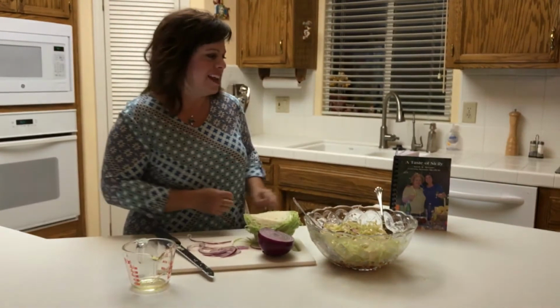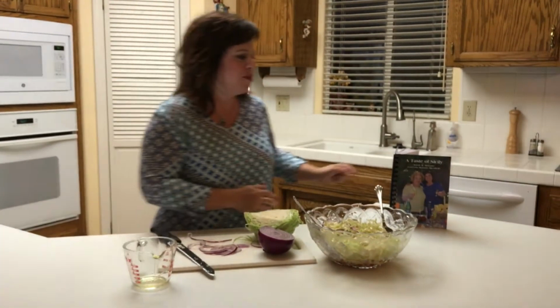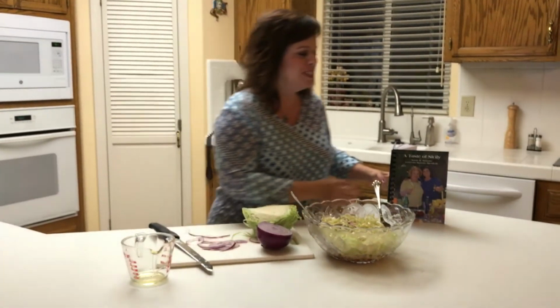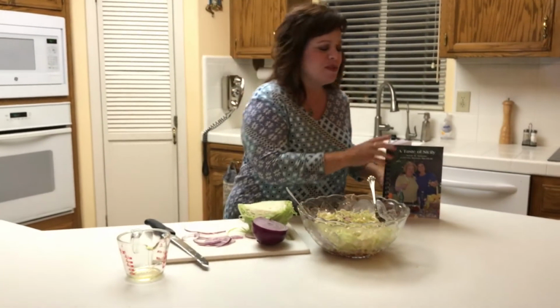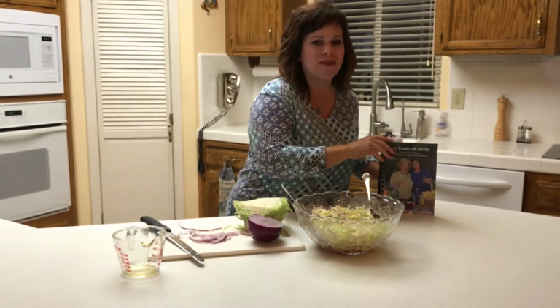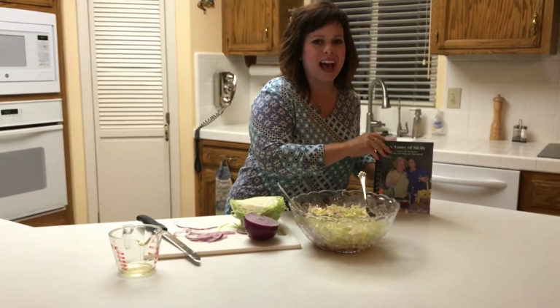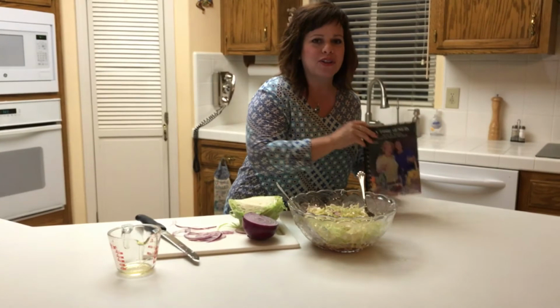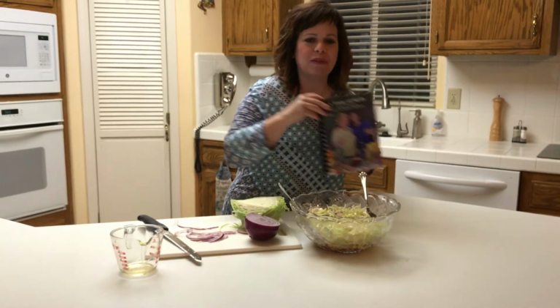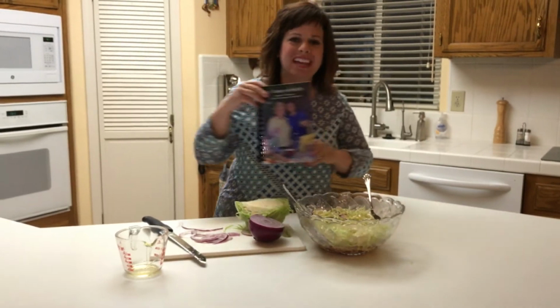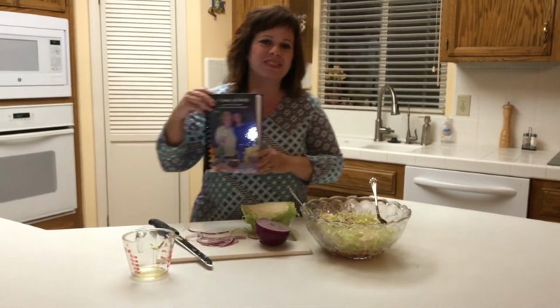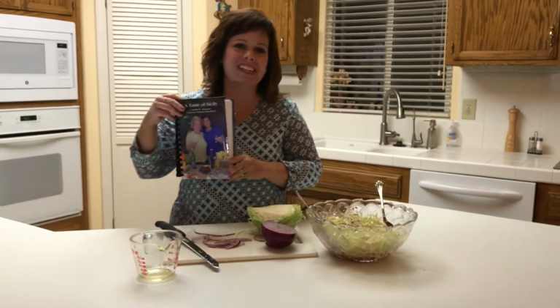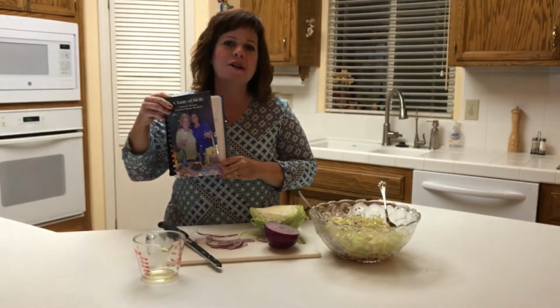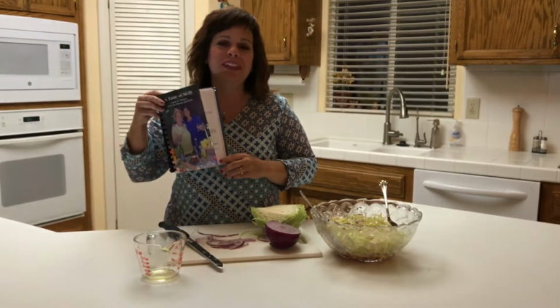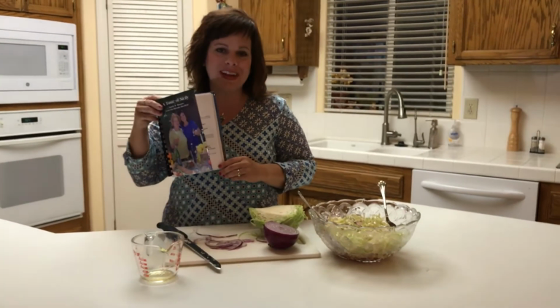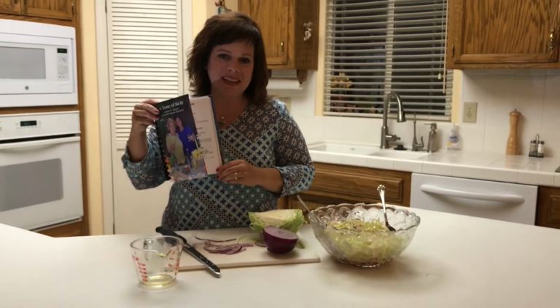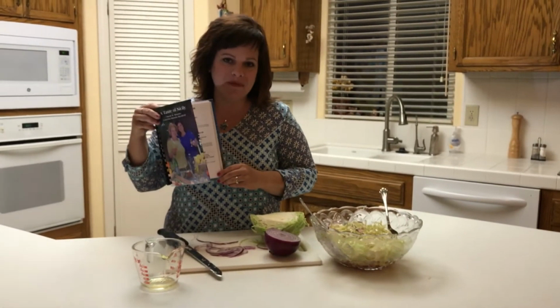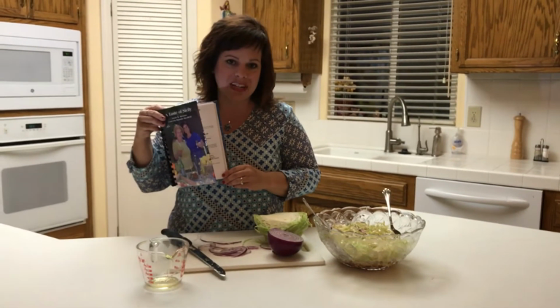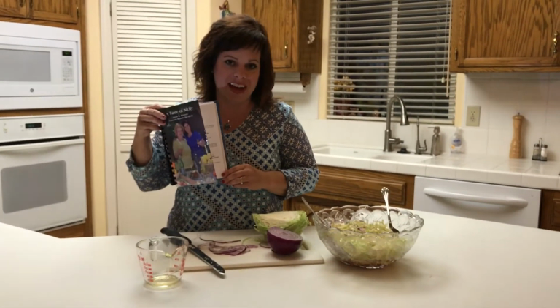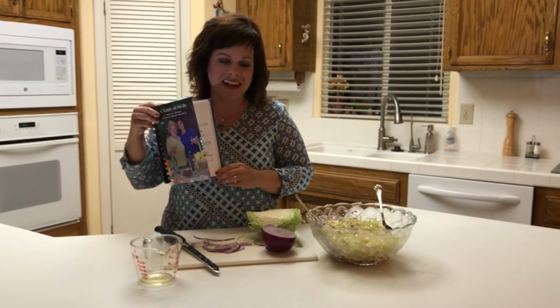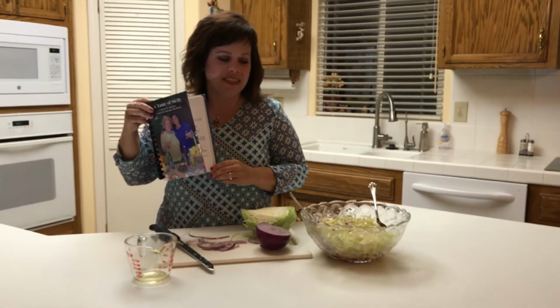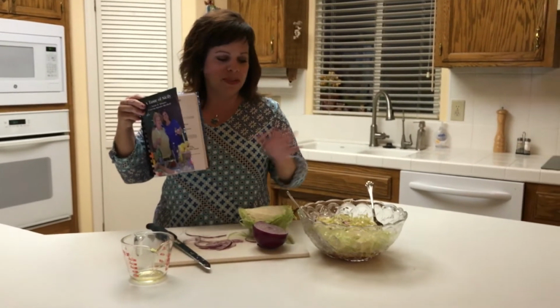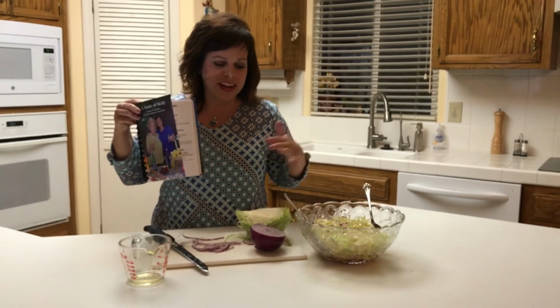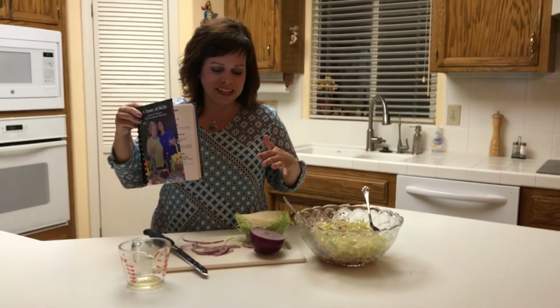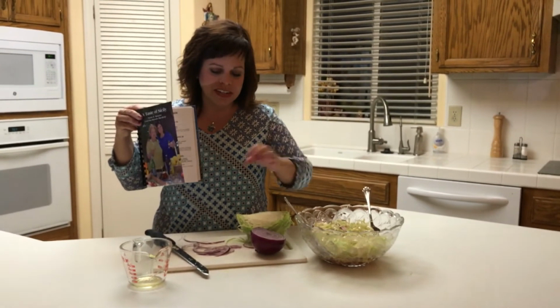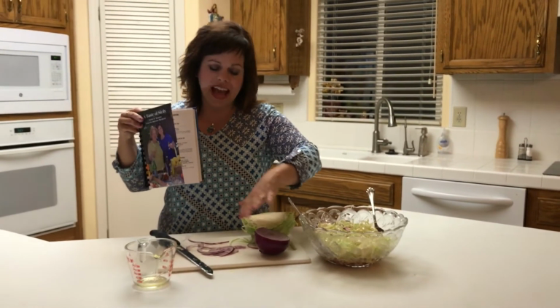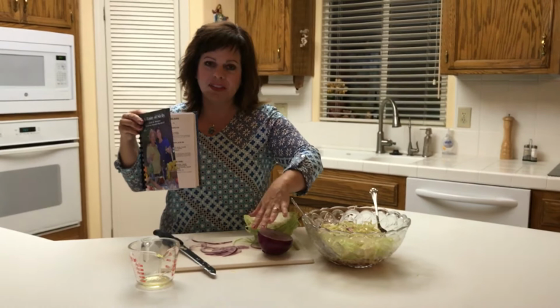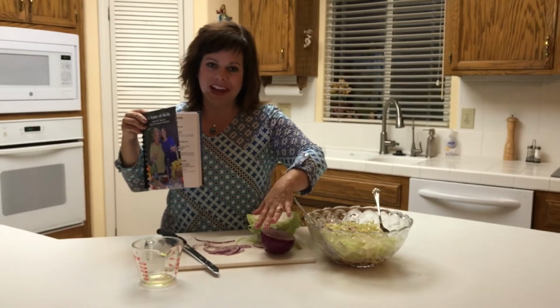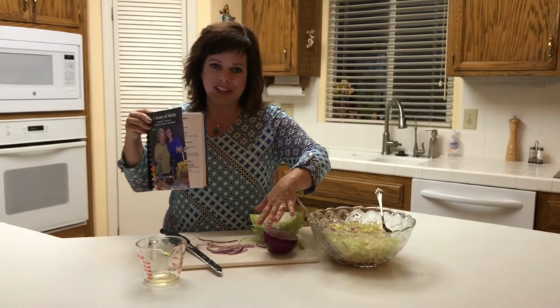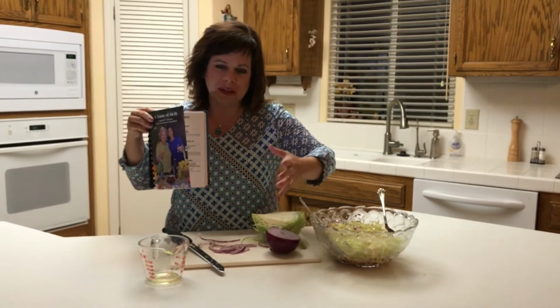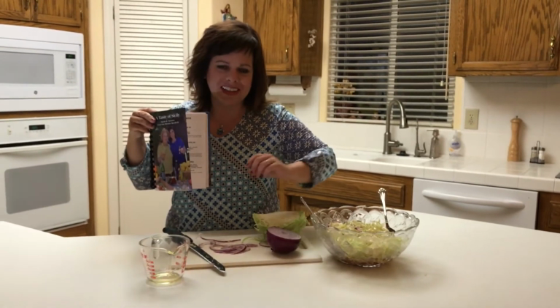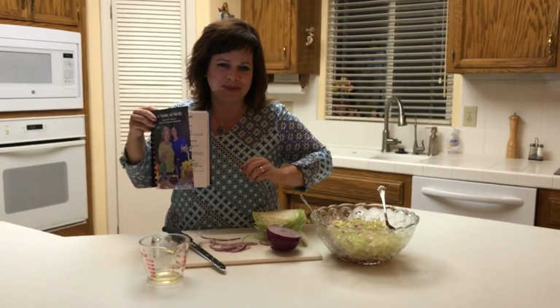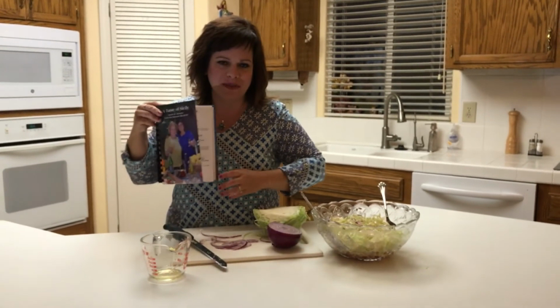Now for those of you who already have our cookbook, A Taste of Sicily, this recipe is on page 9. The only thing that I did different is I added the red onions just because I like the flavor.